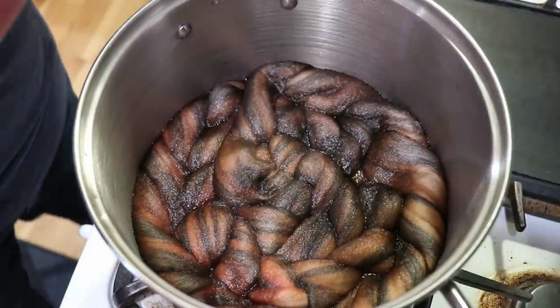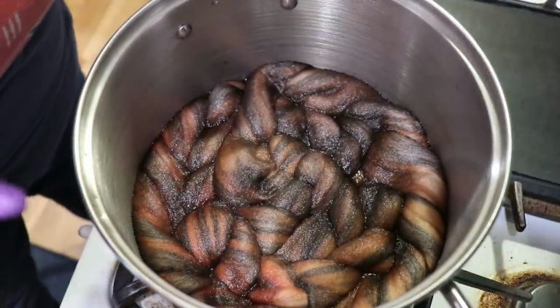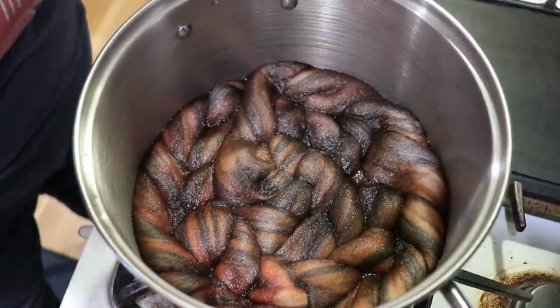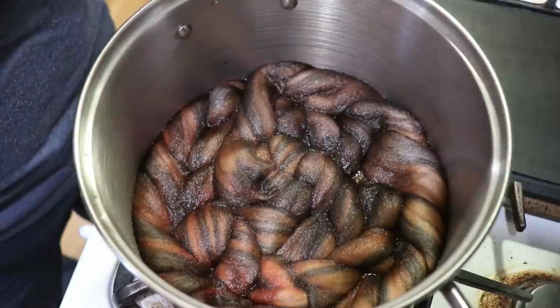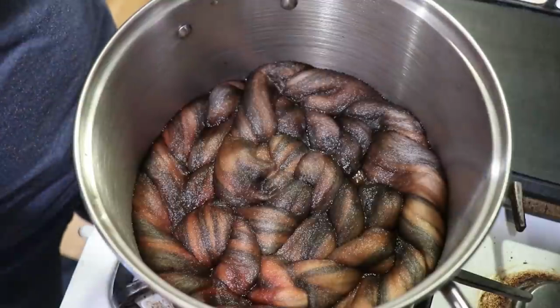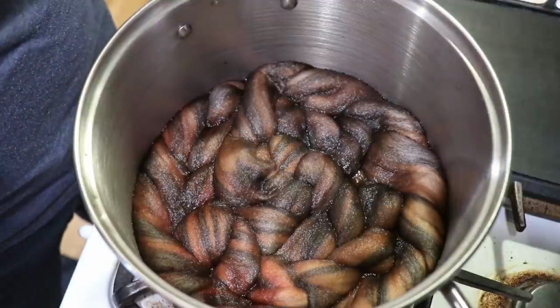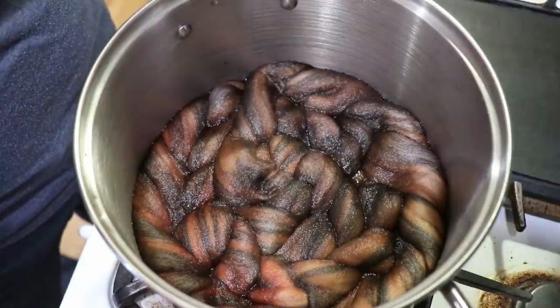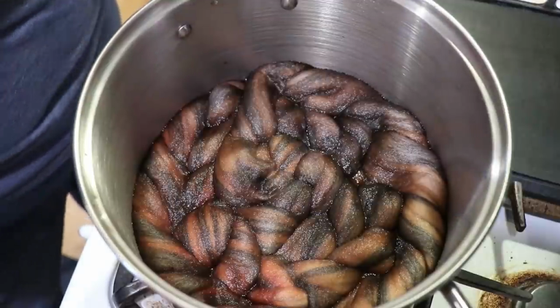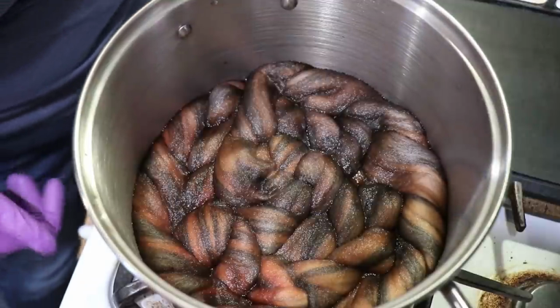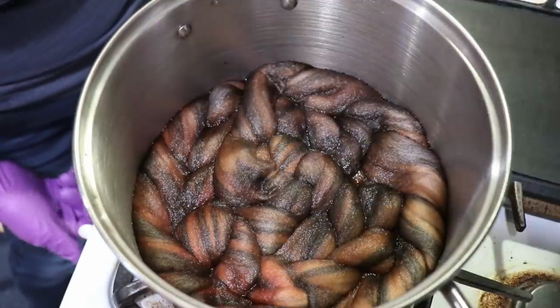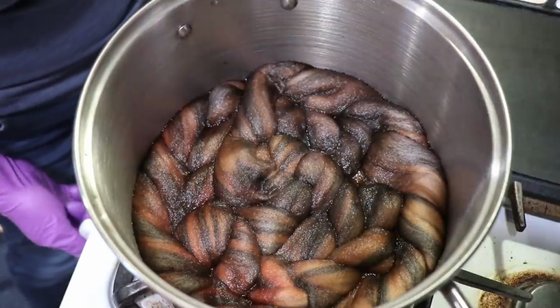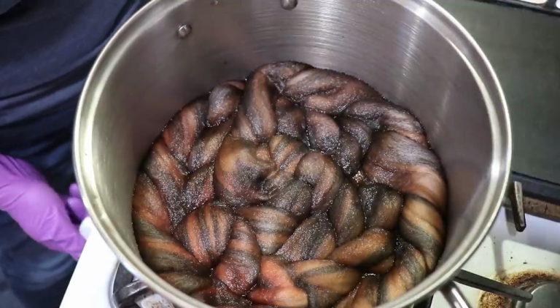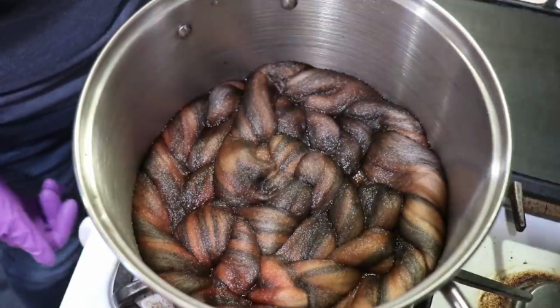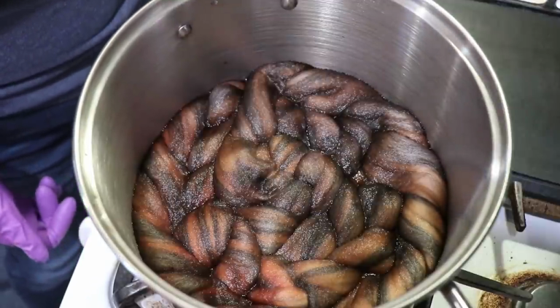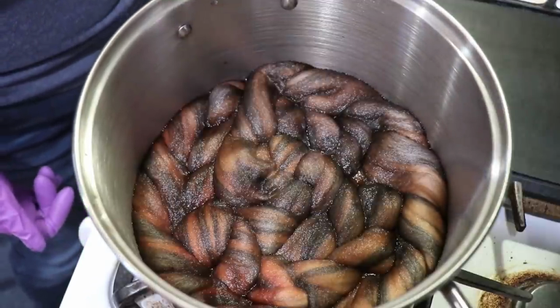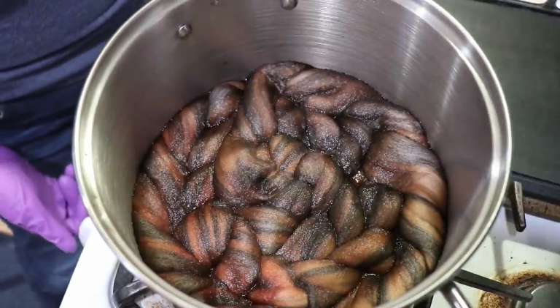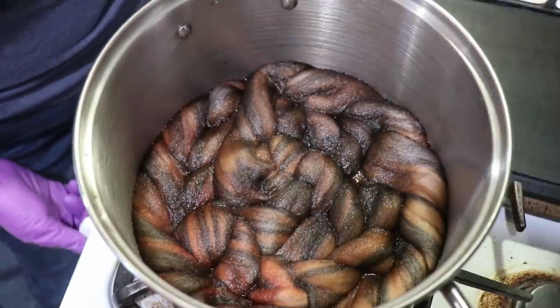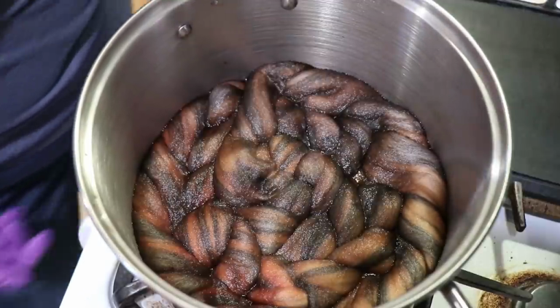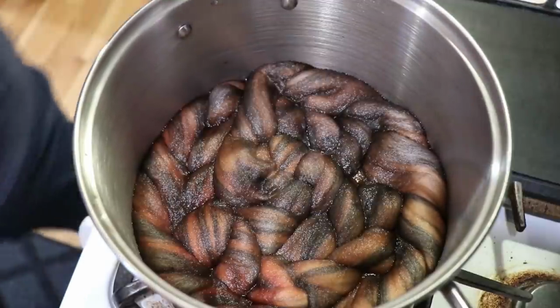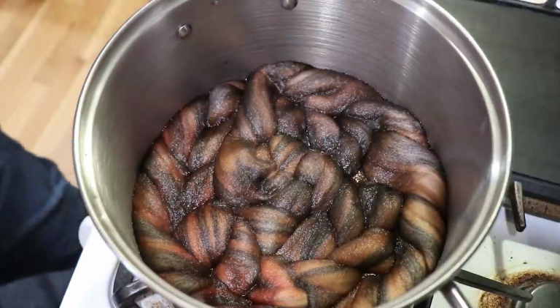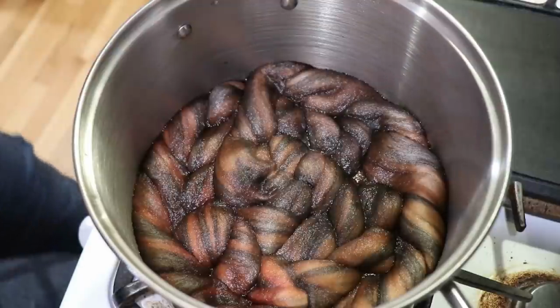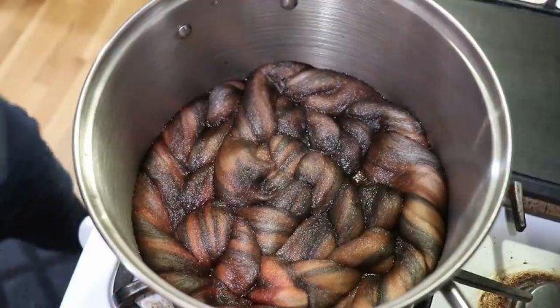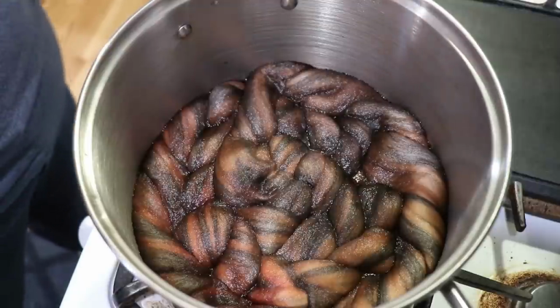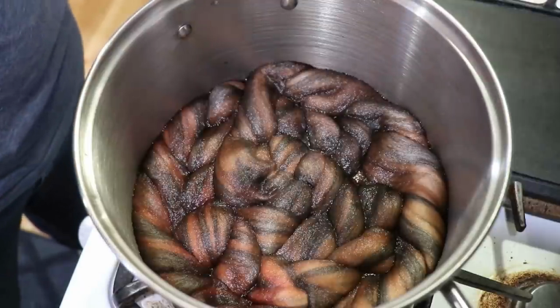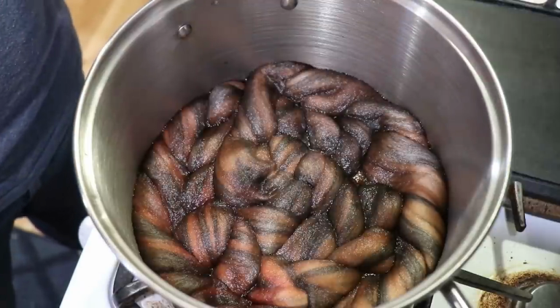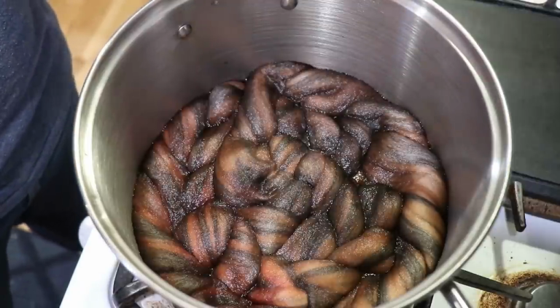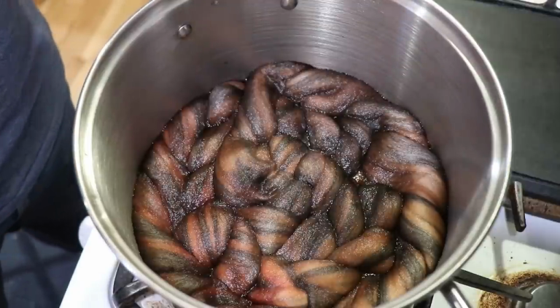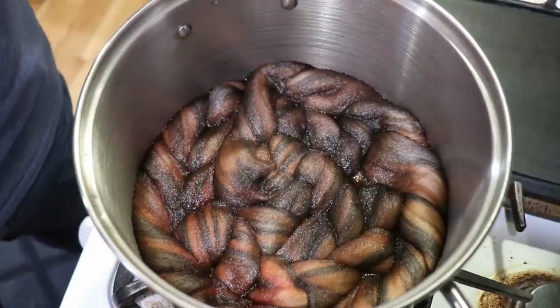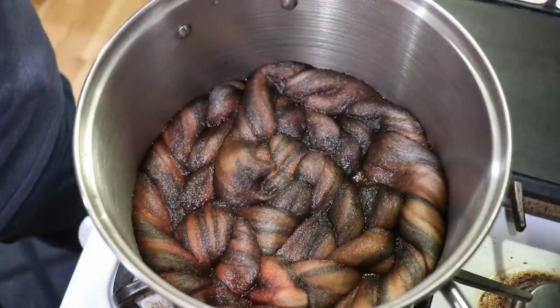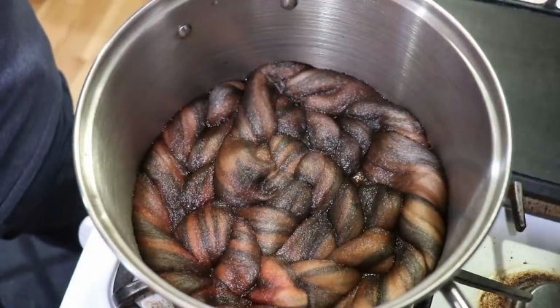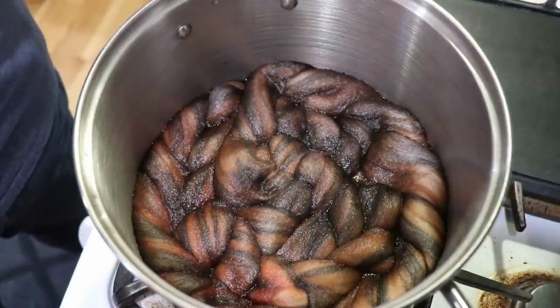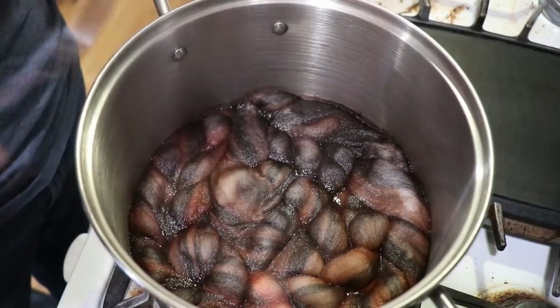So let's go ahead and wait. I'm going to keep an eye on this and reduce the heat as needed, and I will come back in 20 minutes and we'll see how we're doing. It has been 20 minutes and it looks like a lot of water has cleared.